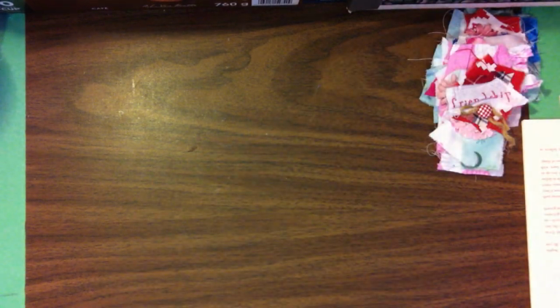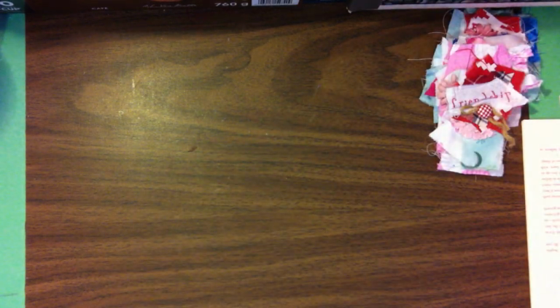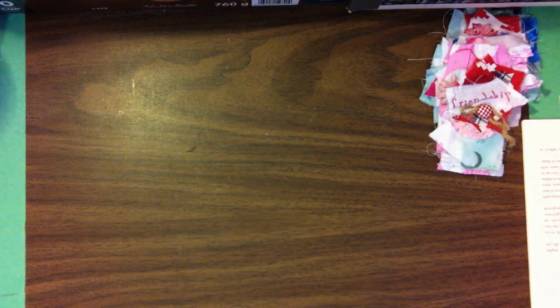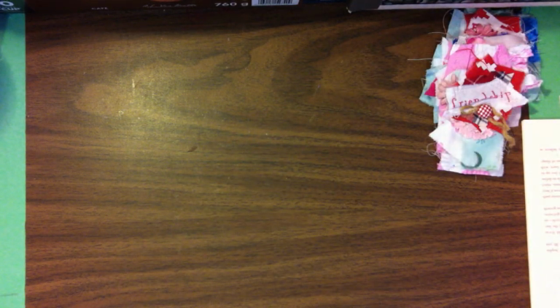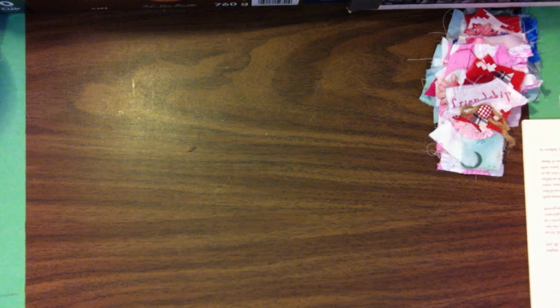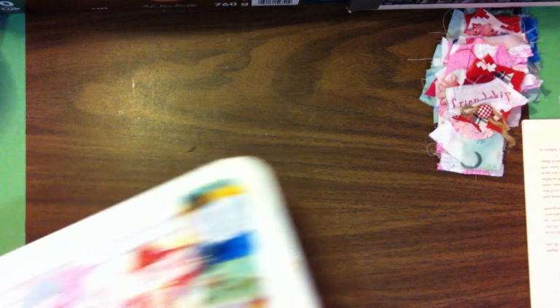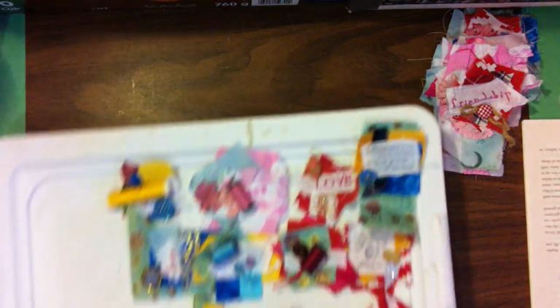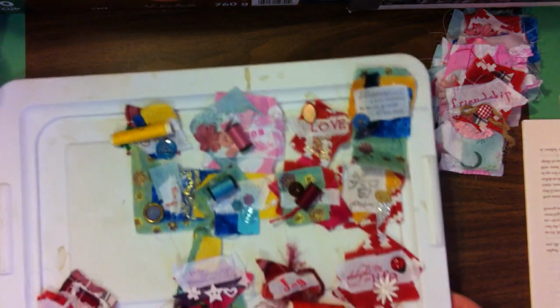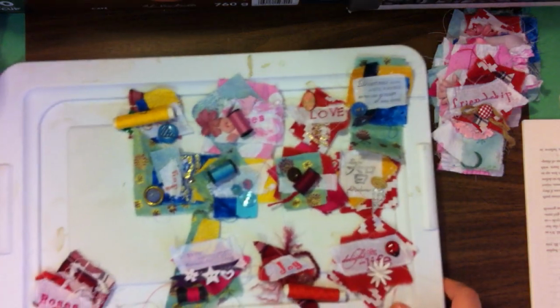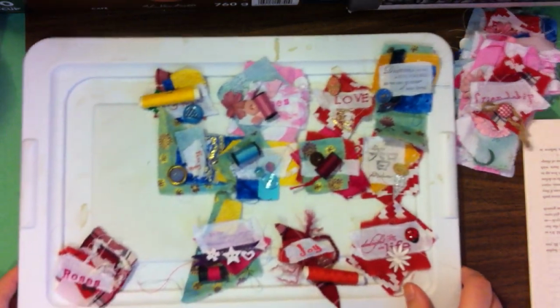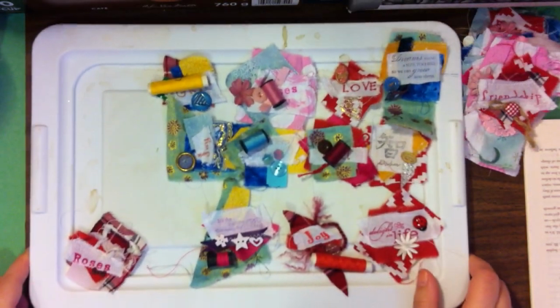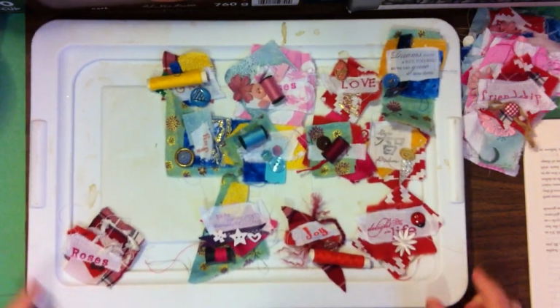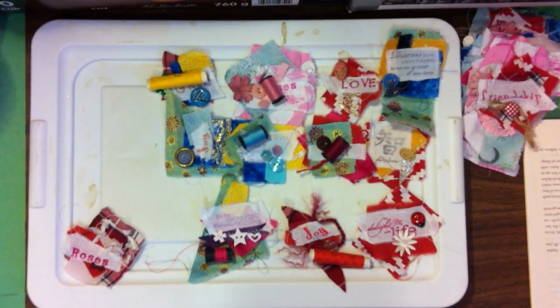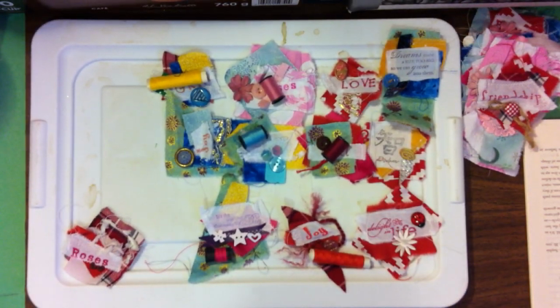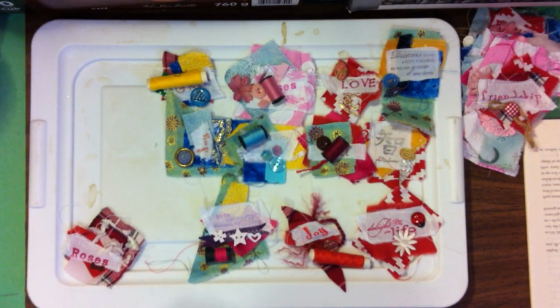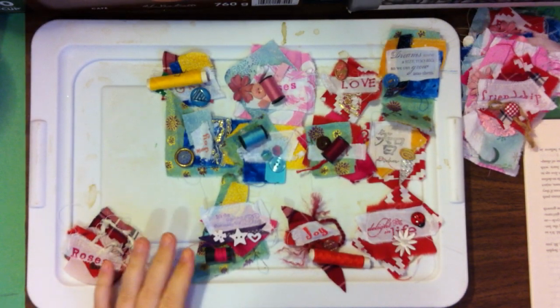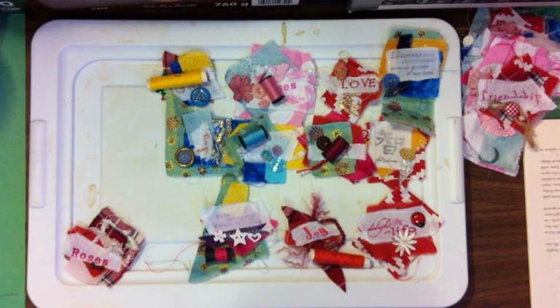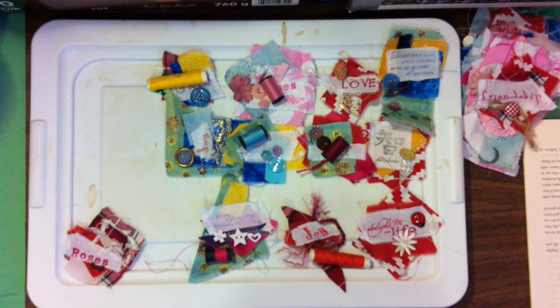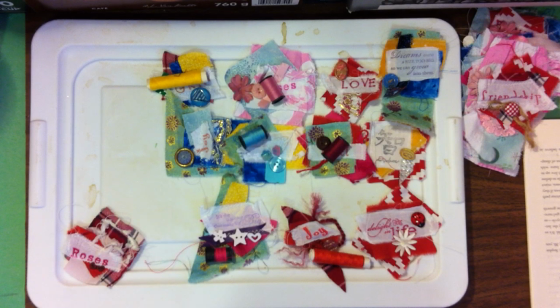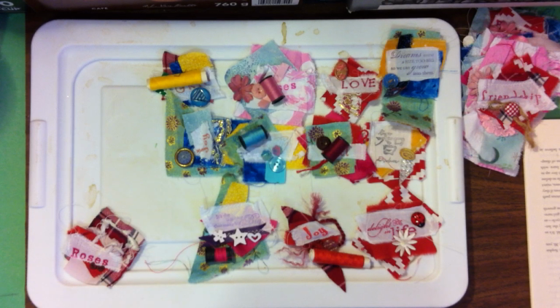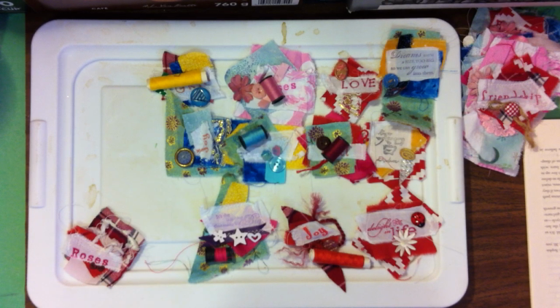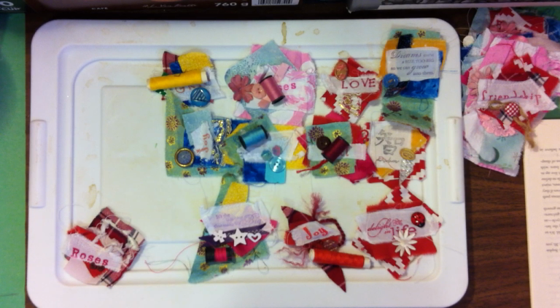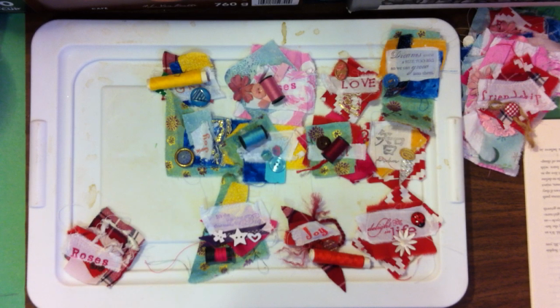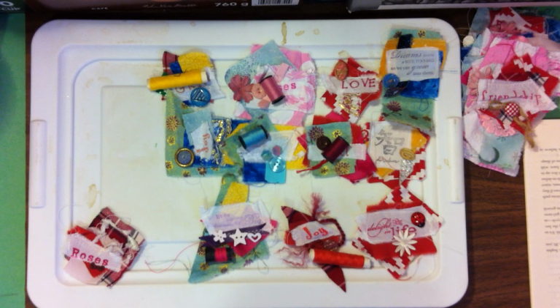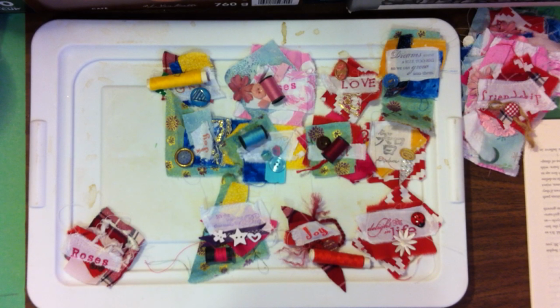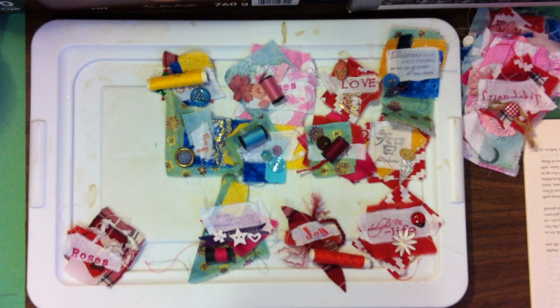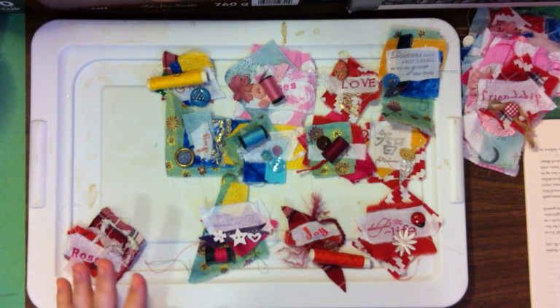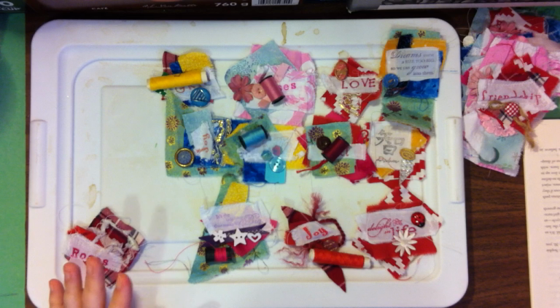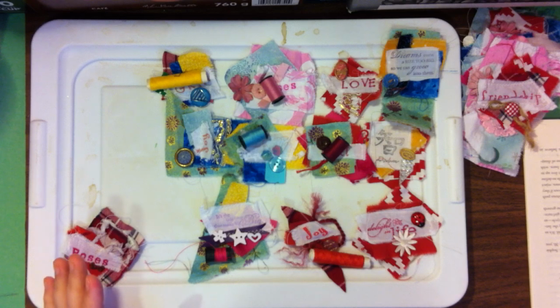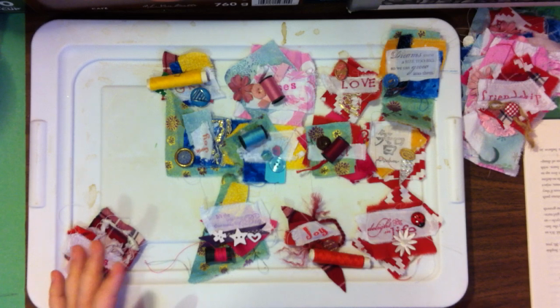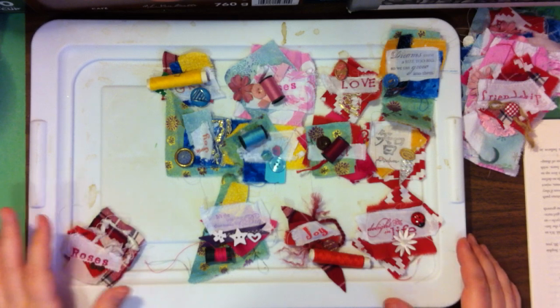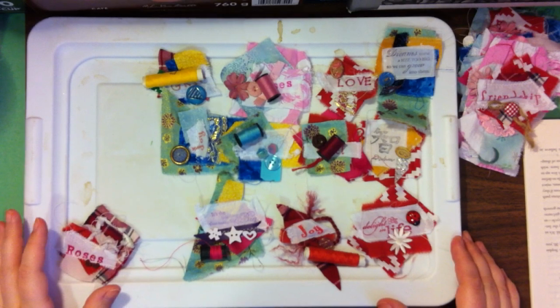Then we have the ones that still need to be completed. Some of these require stitching and some require just gluing down, so I'm going to do the gluing ones first.